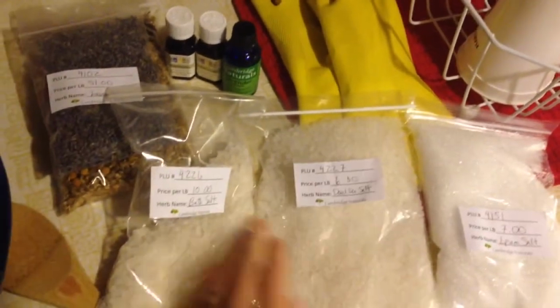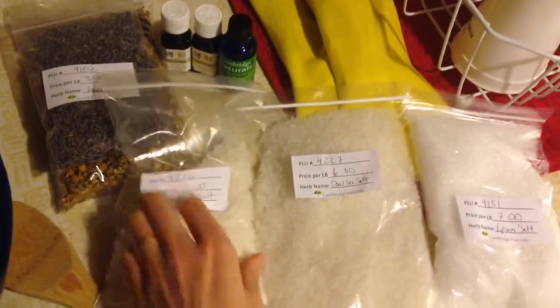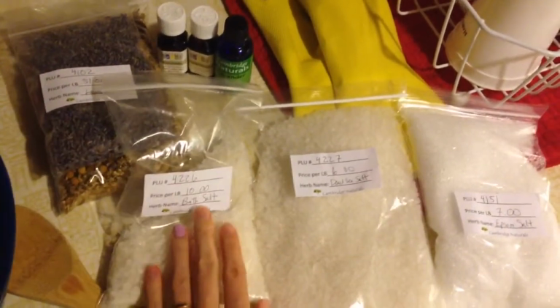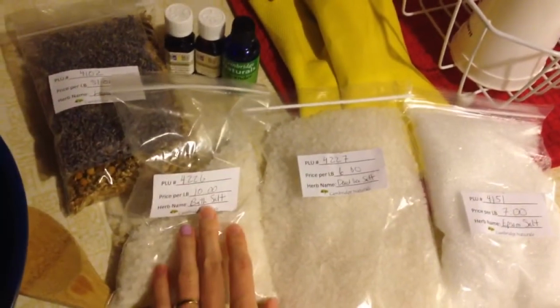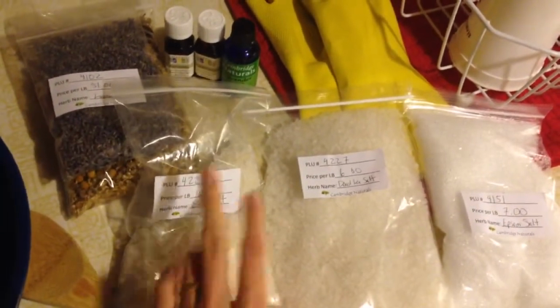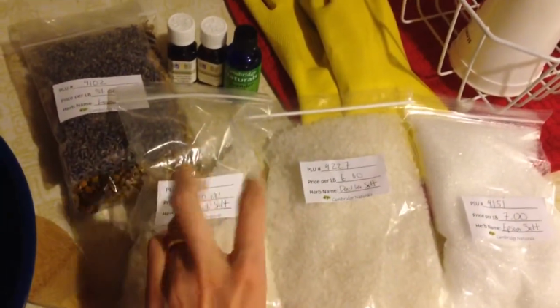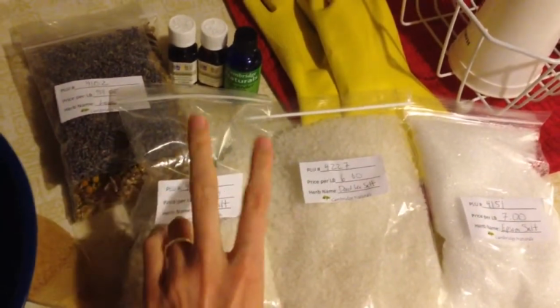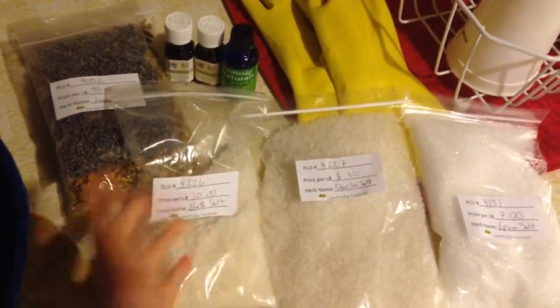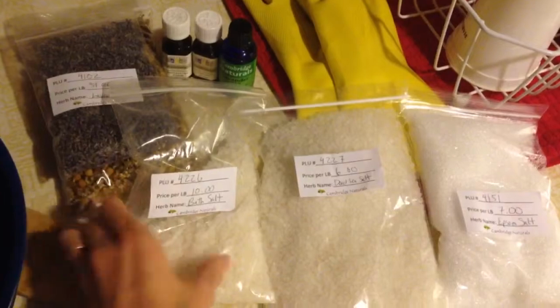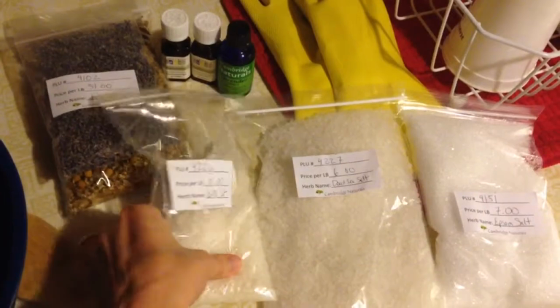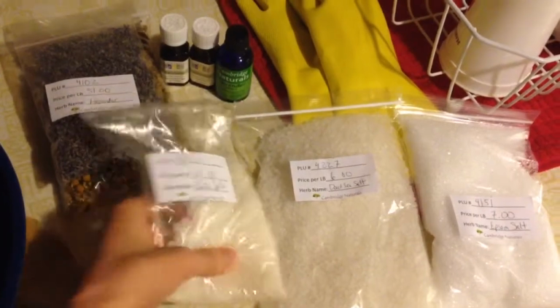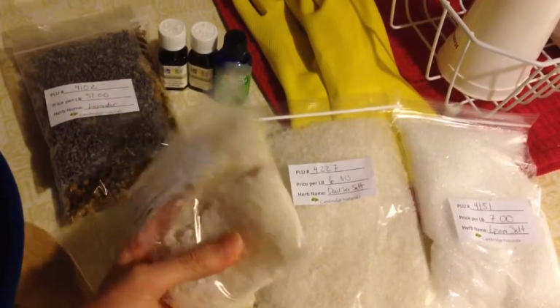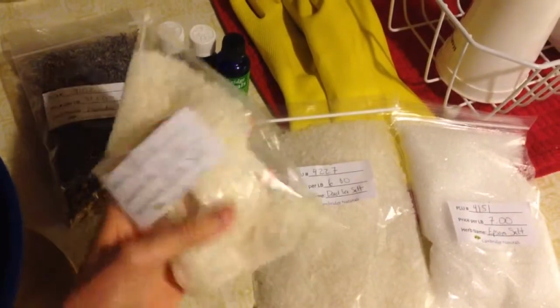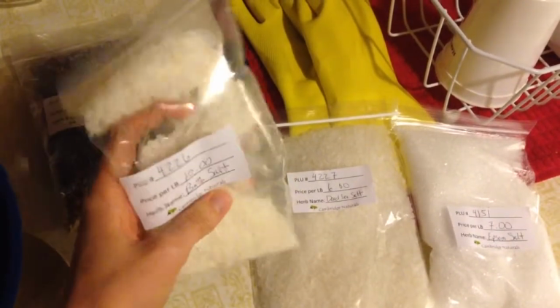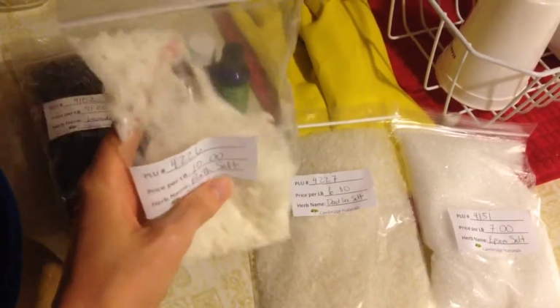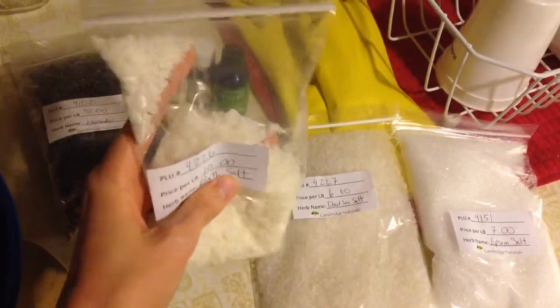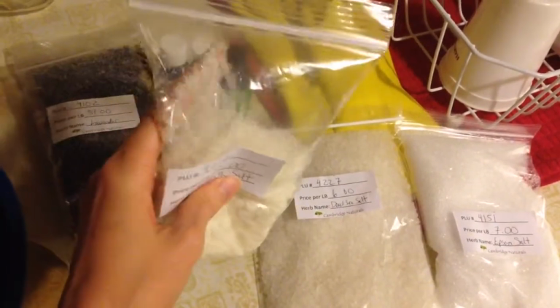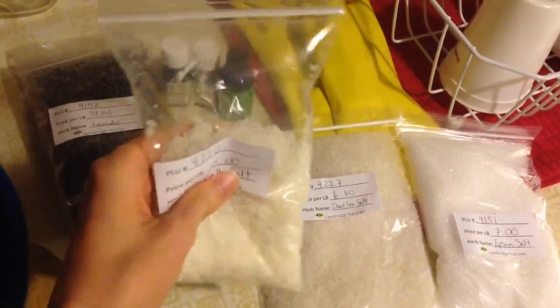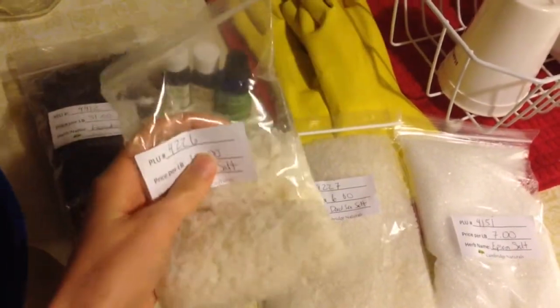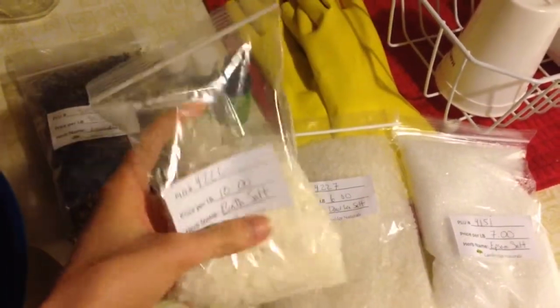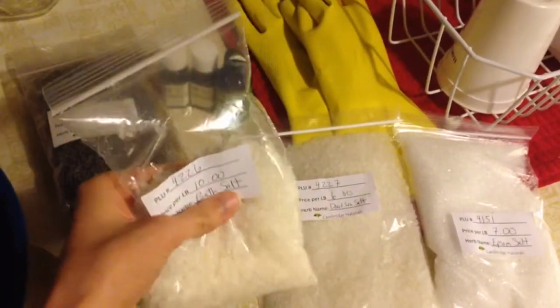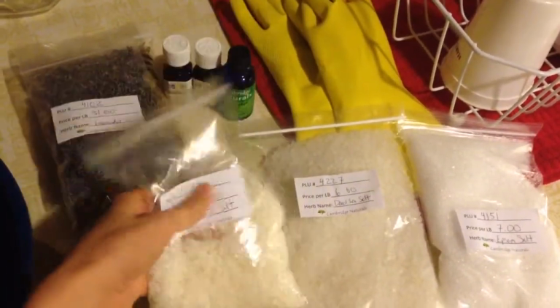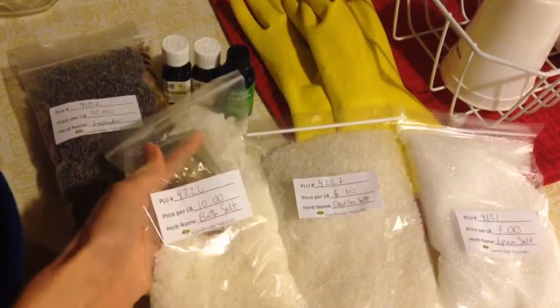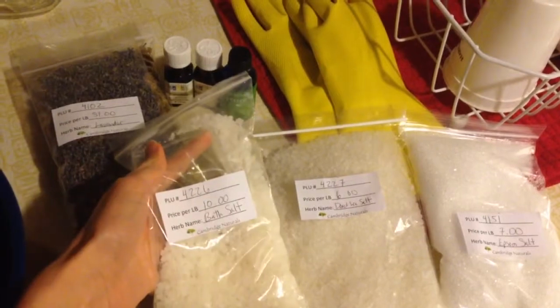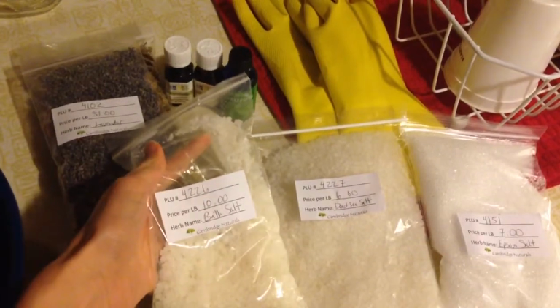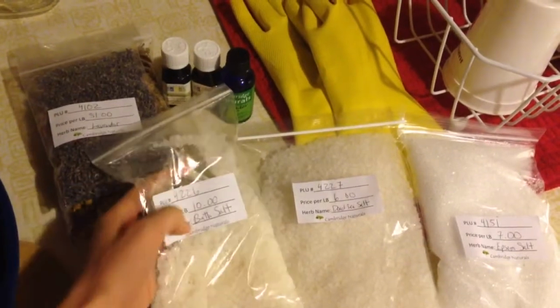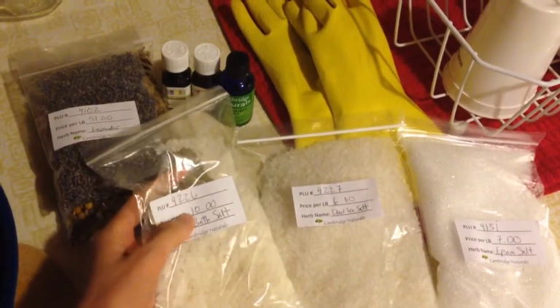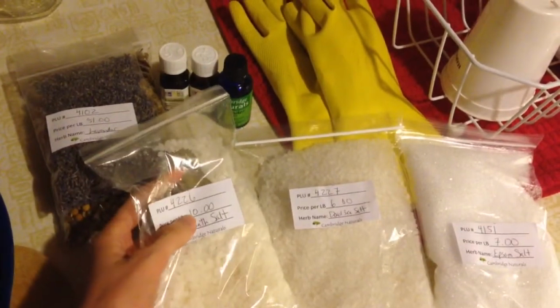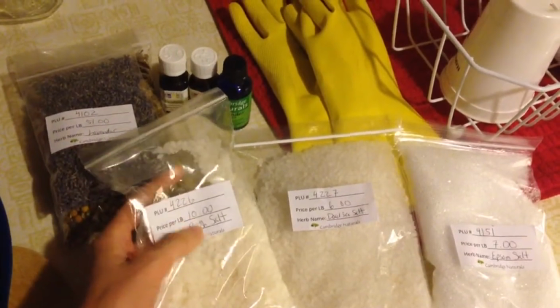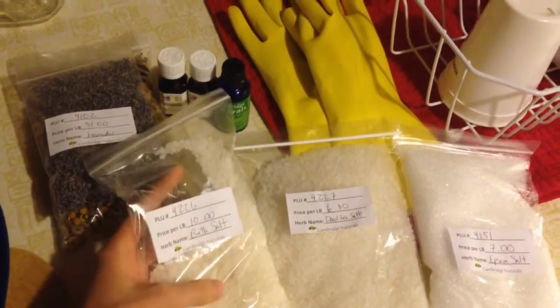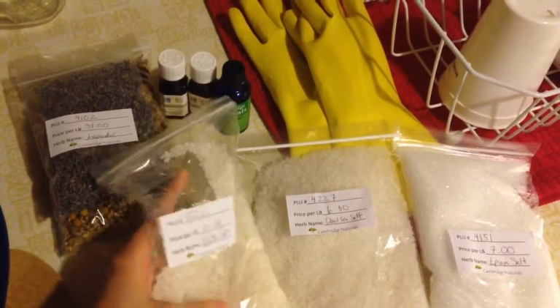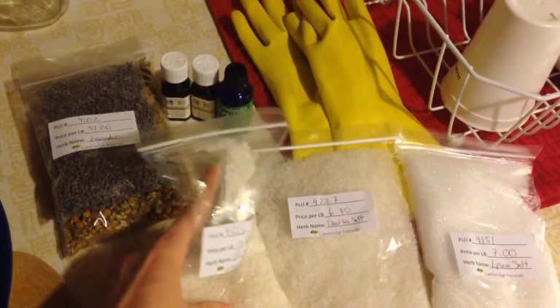And I got half a pound of just bath salts. I didn't really specify what kind of salts are in here, but I got a half a pound because it was $10 per pound.